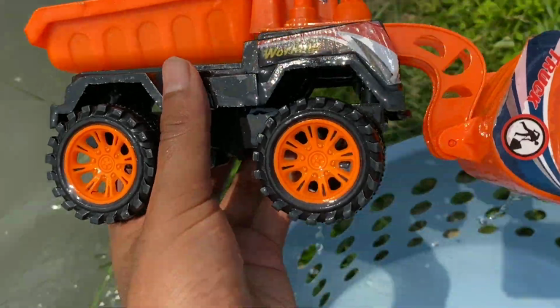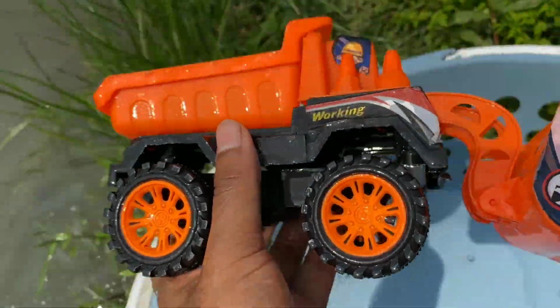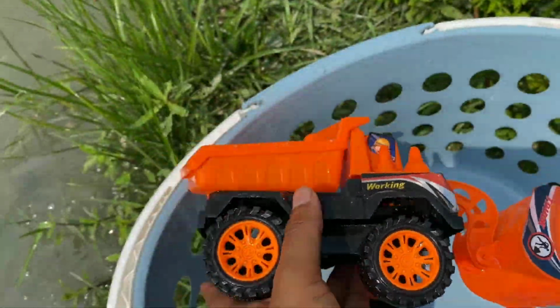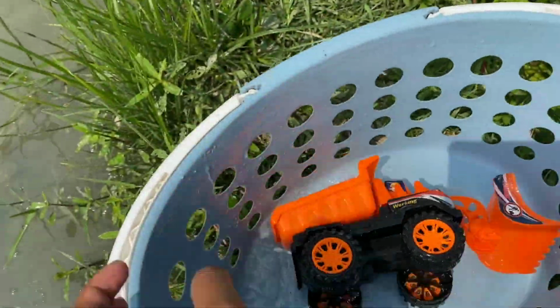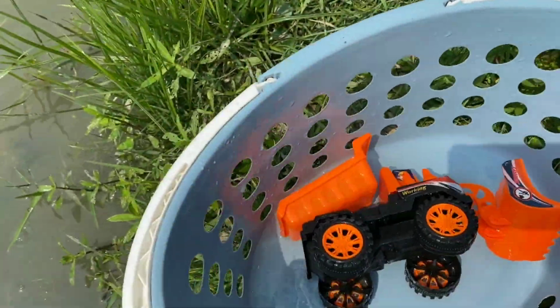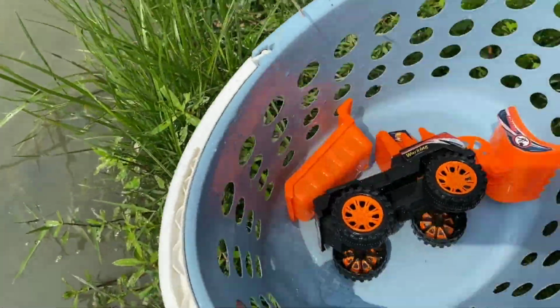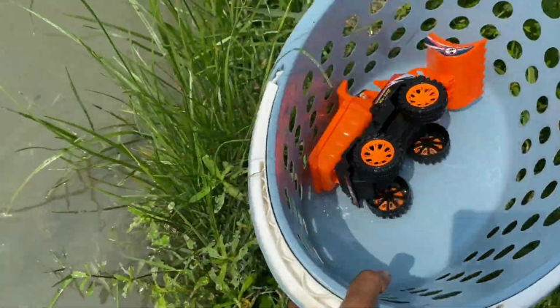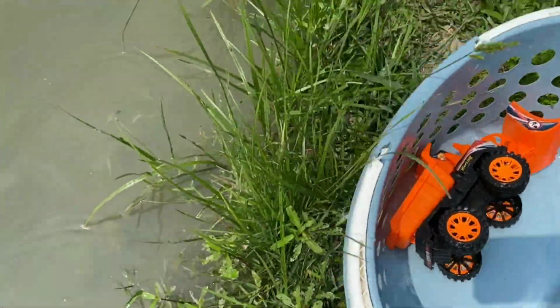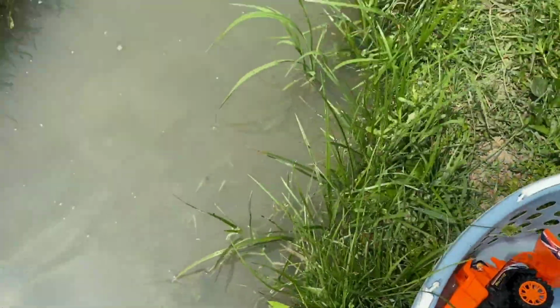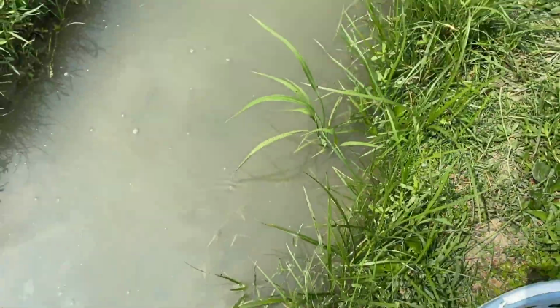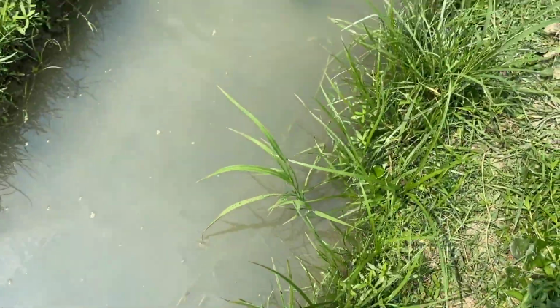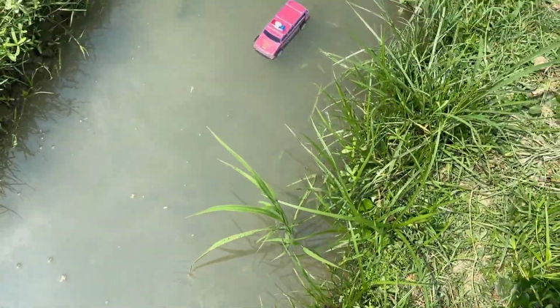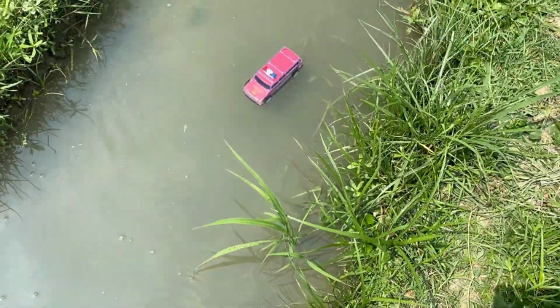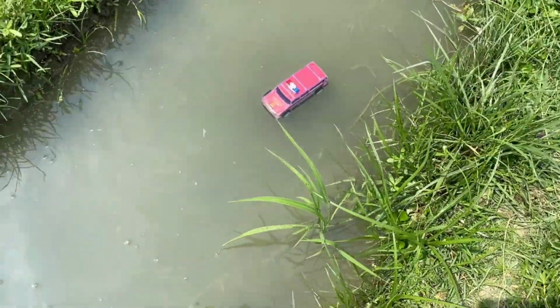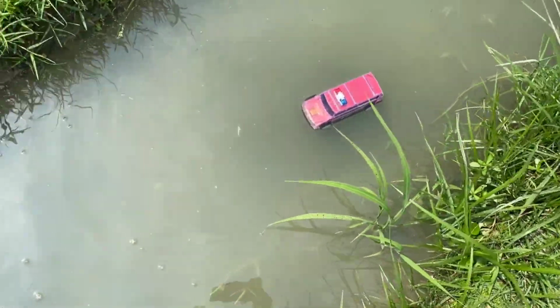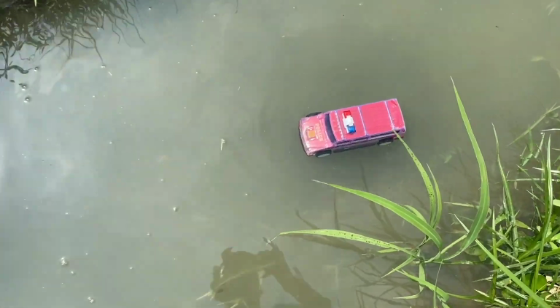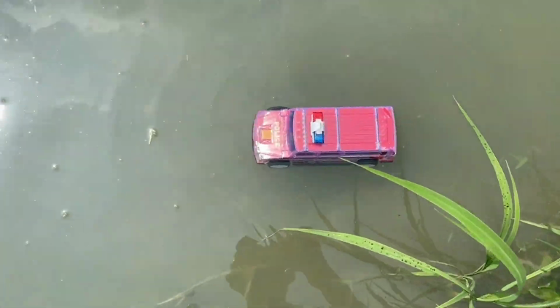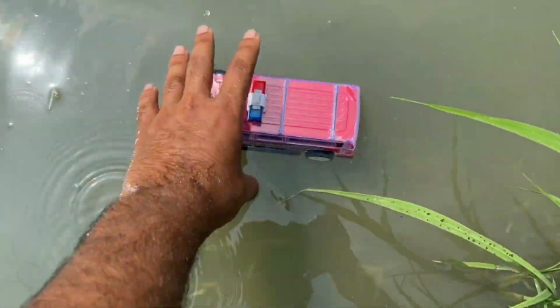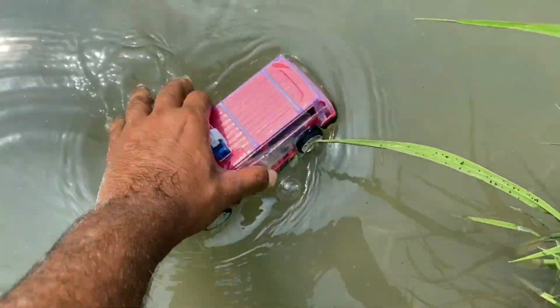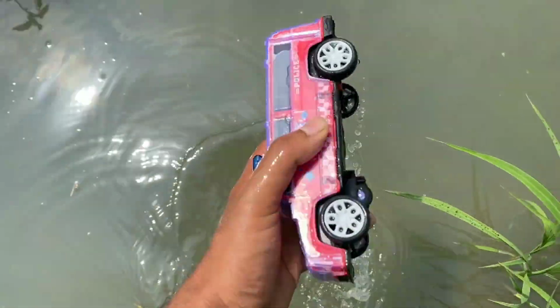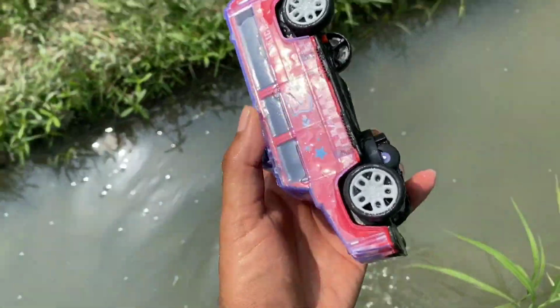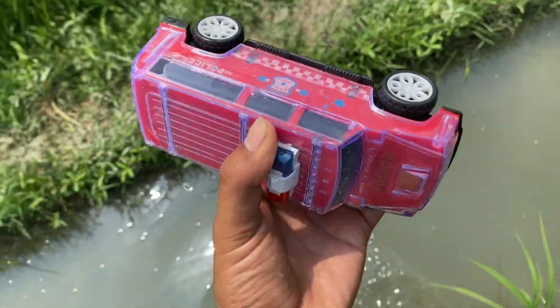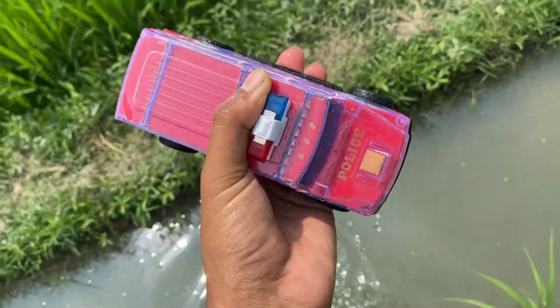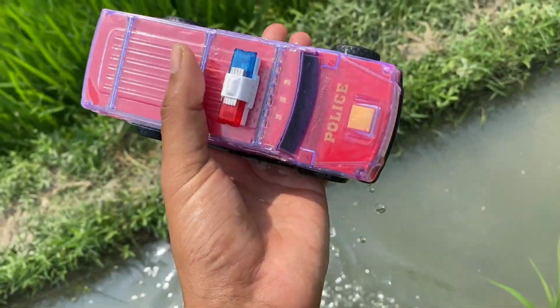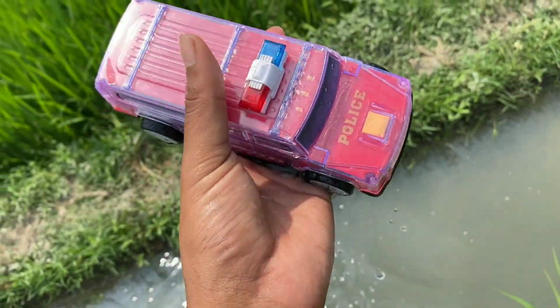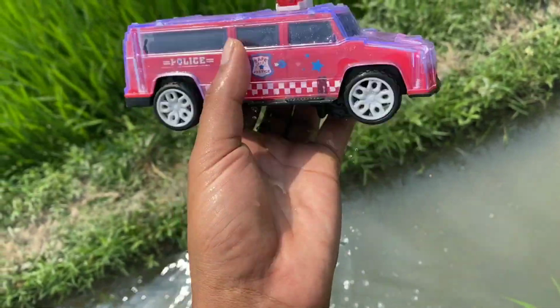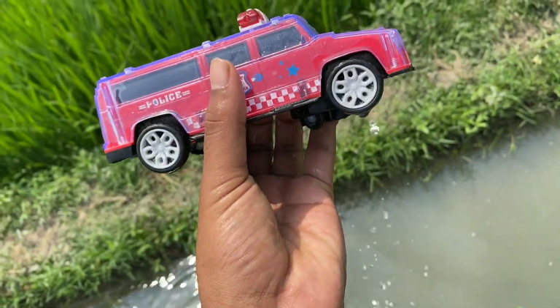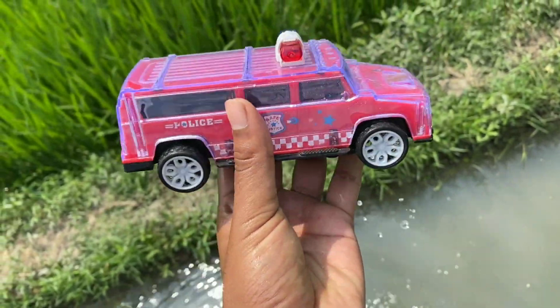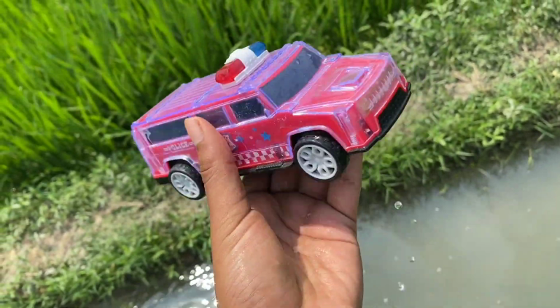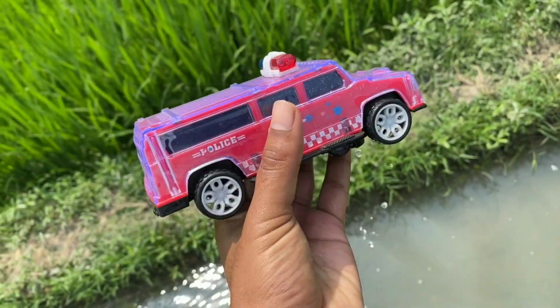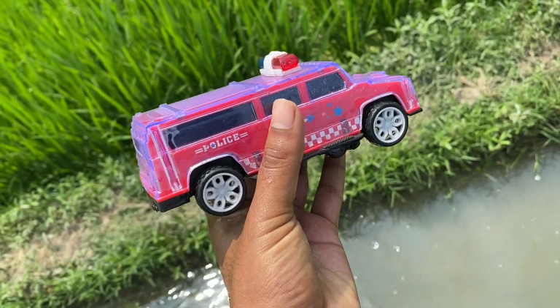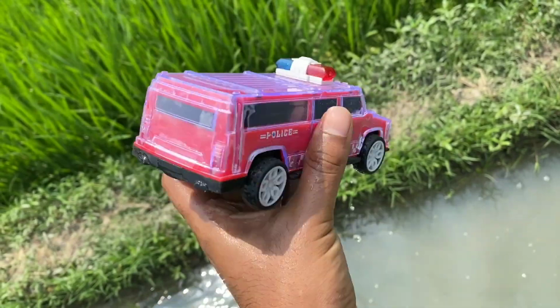Guys, I'm going to show you a collecting bucket. Wow! I'm going to show you a SUV — a police car.